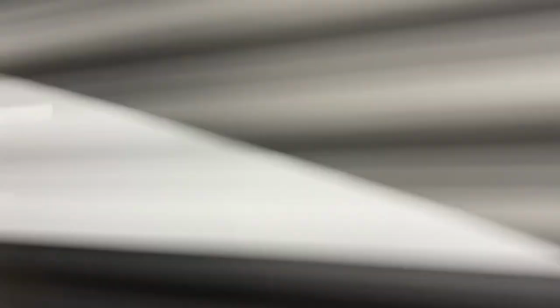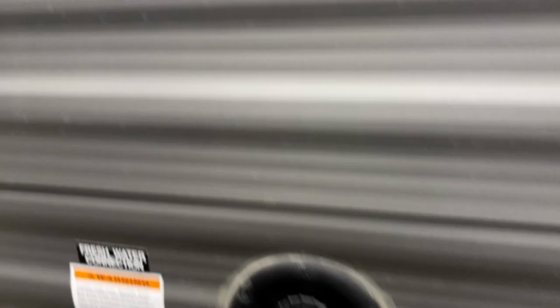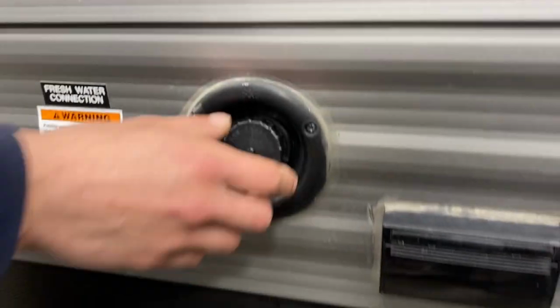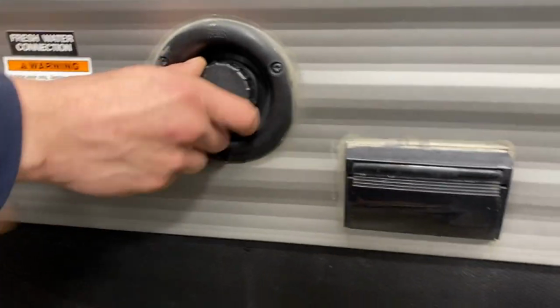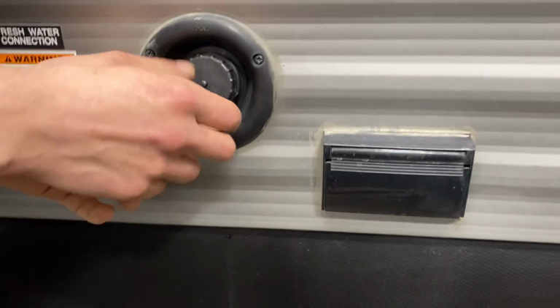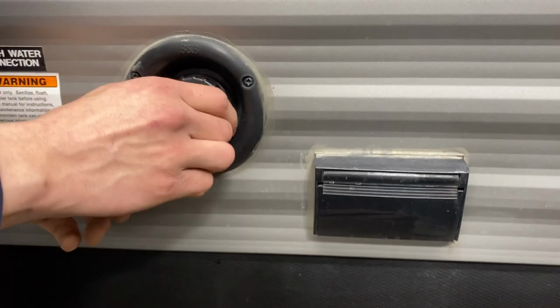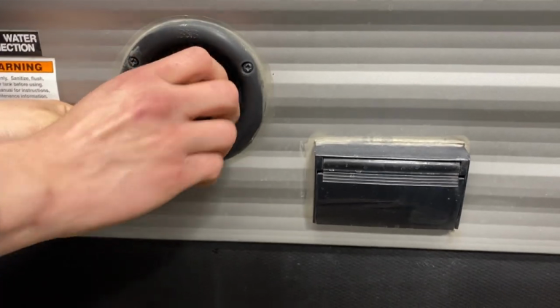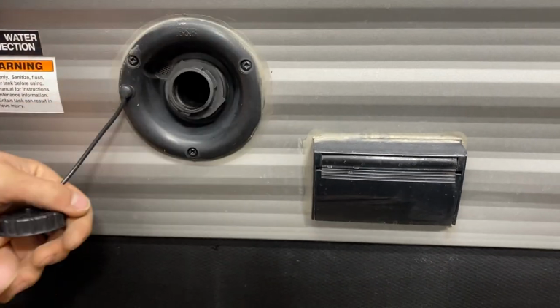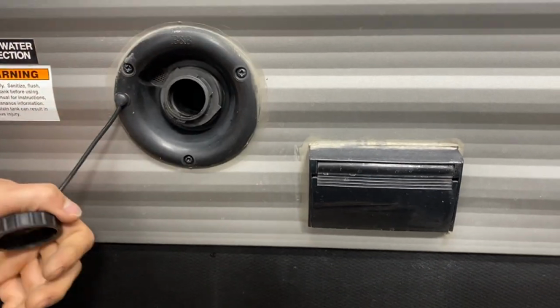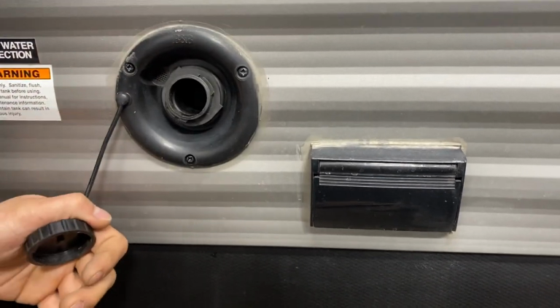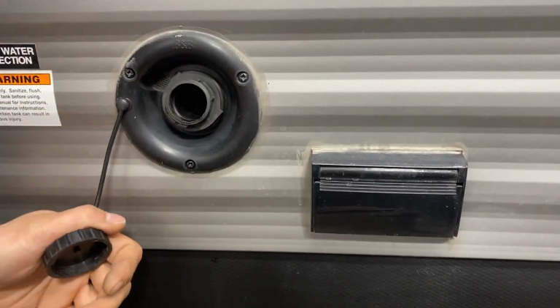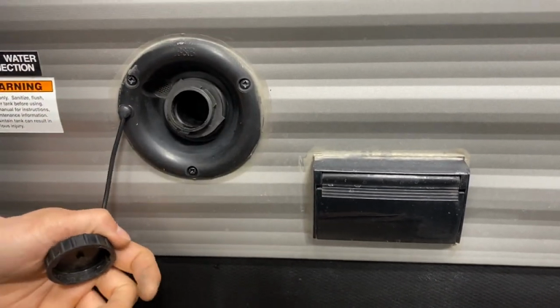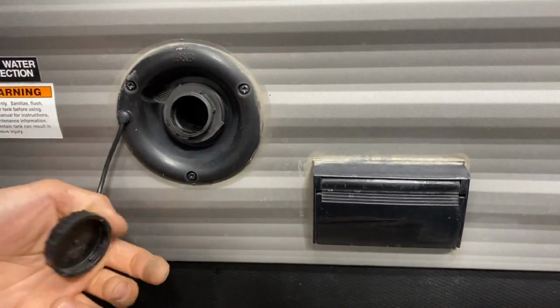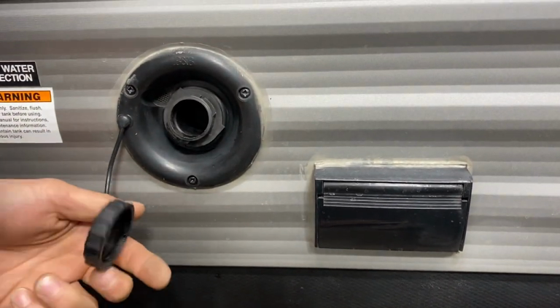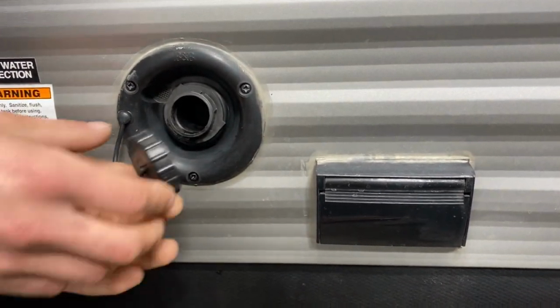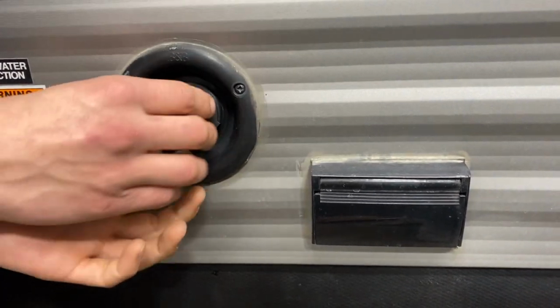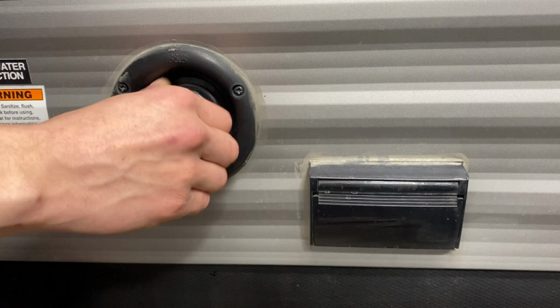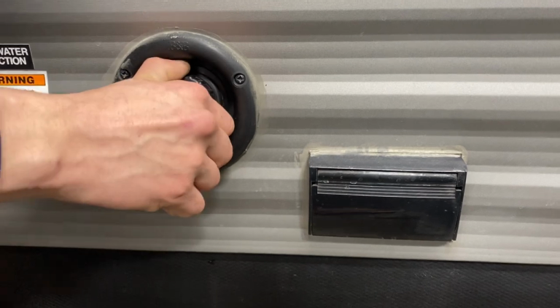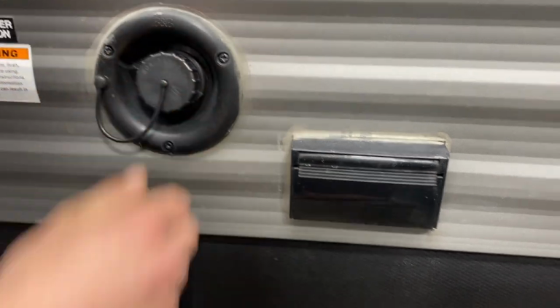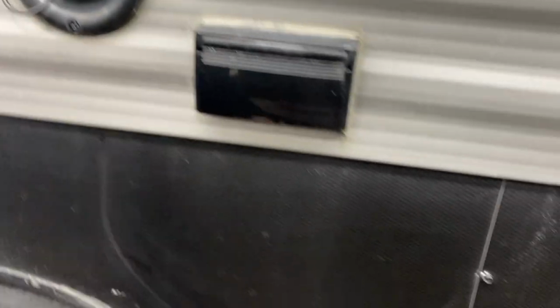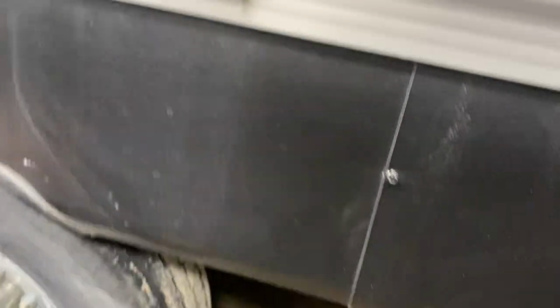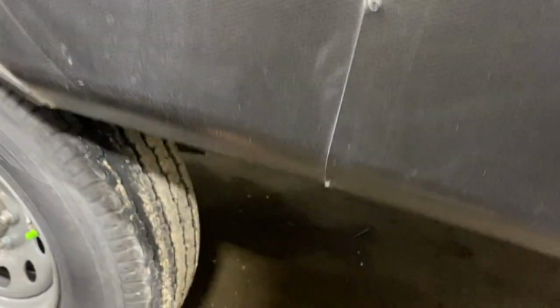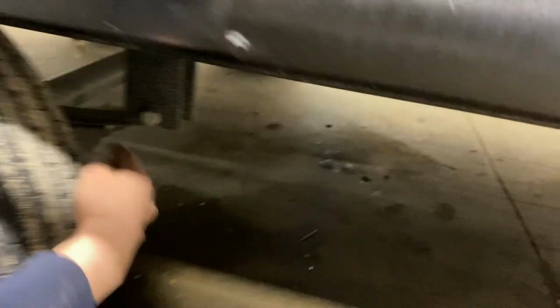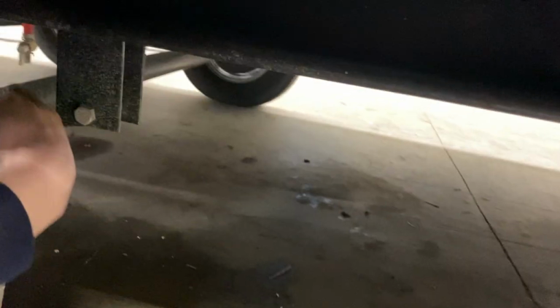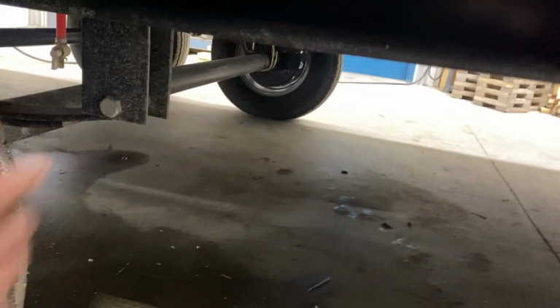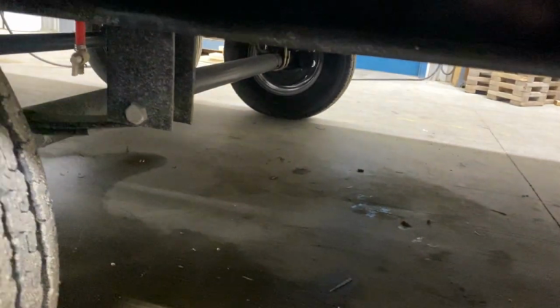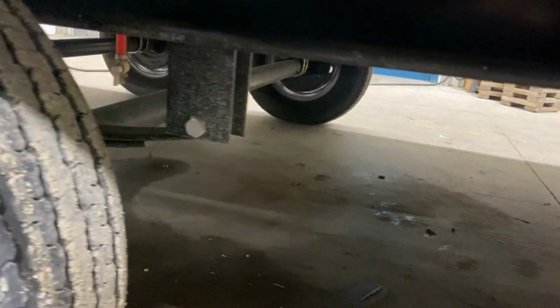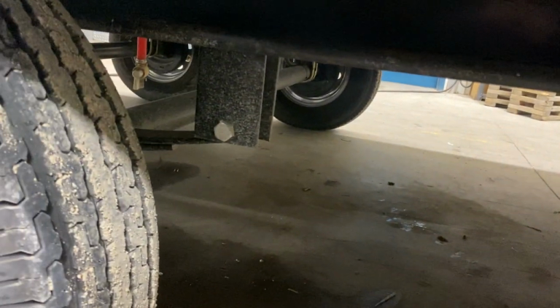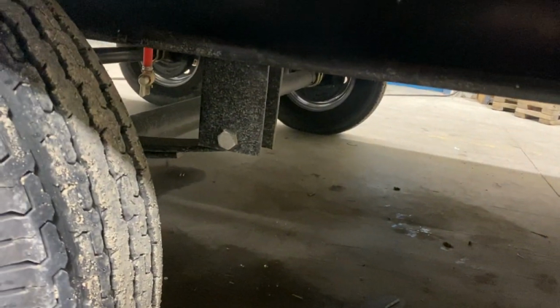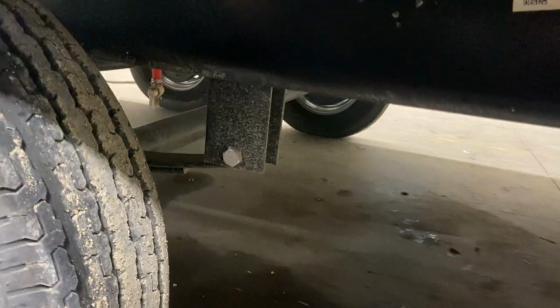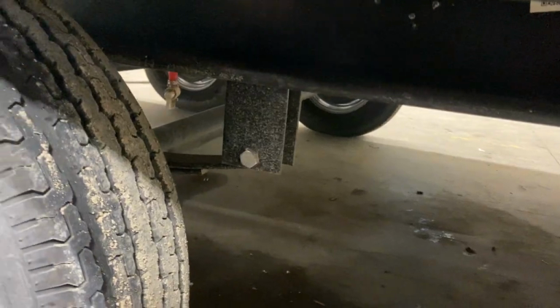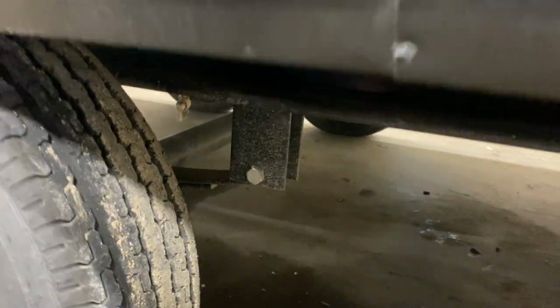Straight down from there, you've got your fresh water connection — pop this cap off, take your water hose, stick it in, turn on the water, and that'll fill up your fresh water tank. The drain for that tank is just right down here; you'll see a little red line with a little valve on it. Just open that up and it drains the fresh water tank.